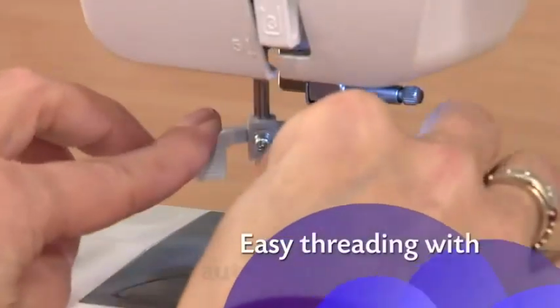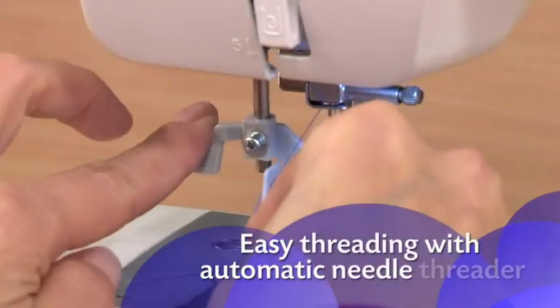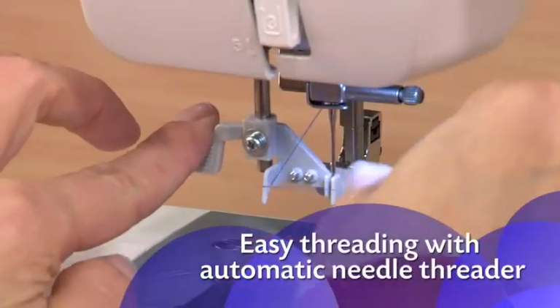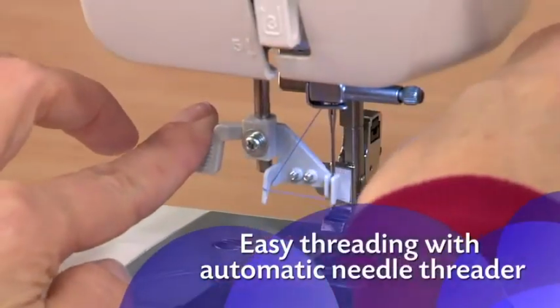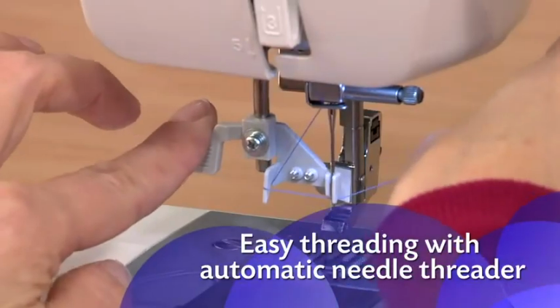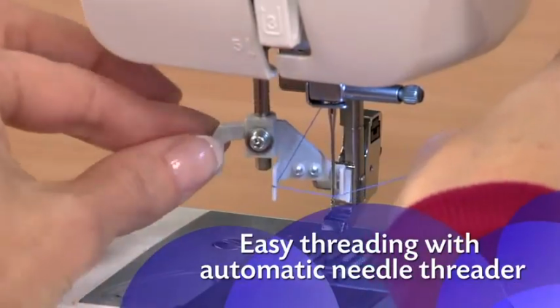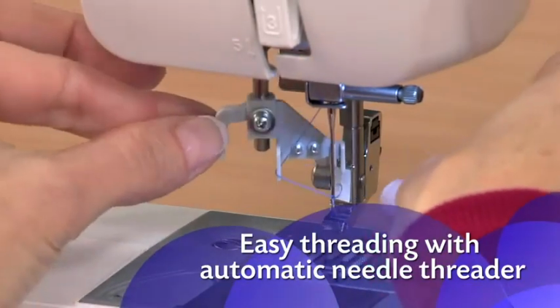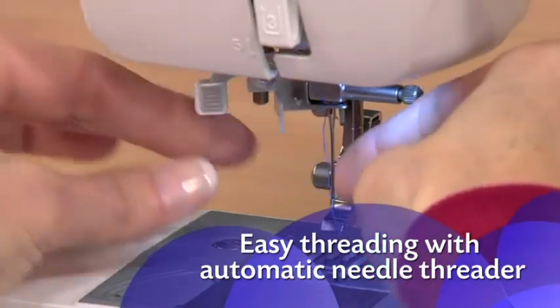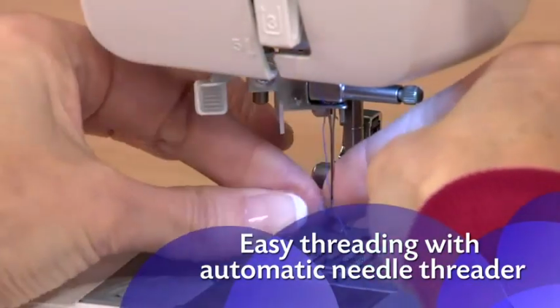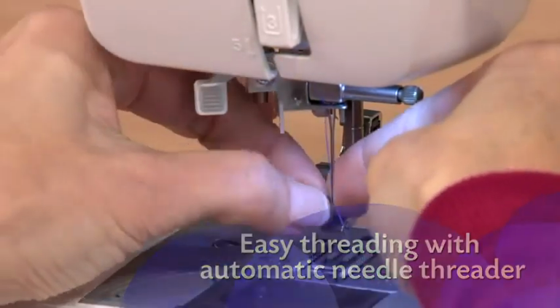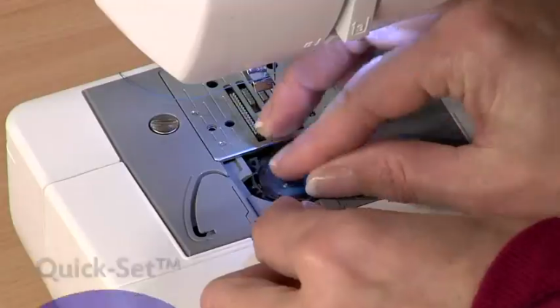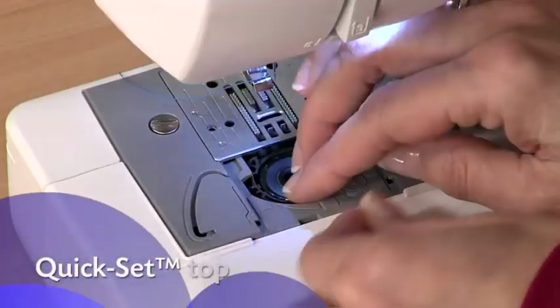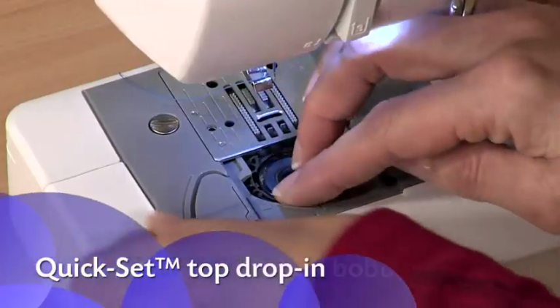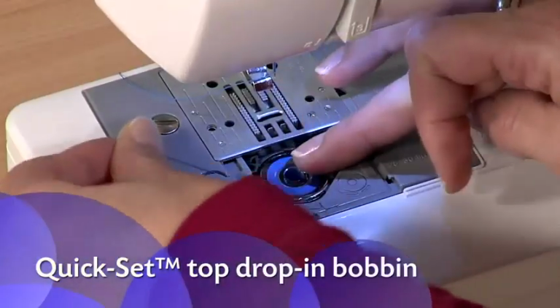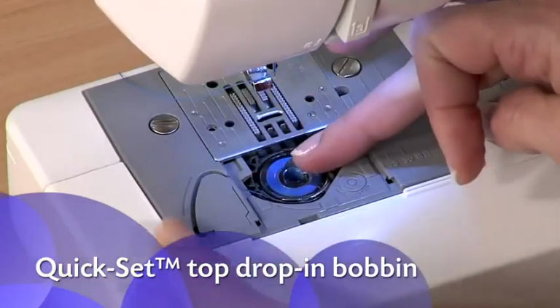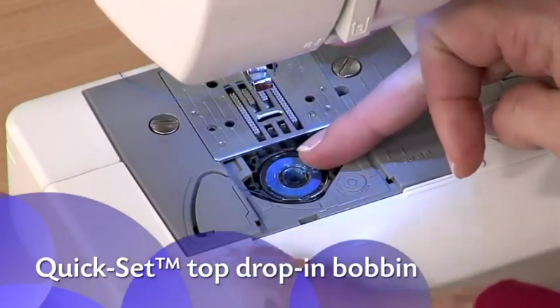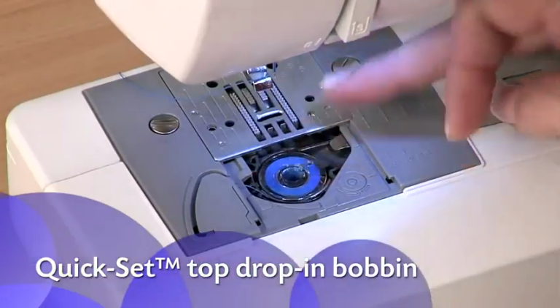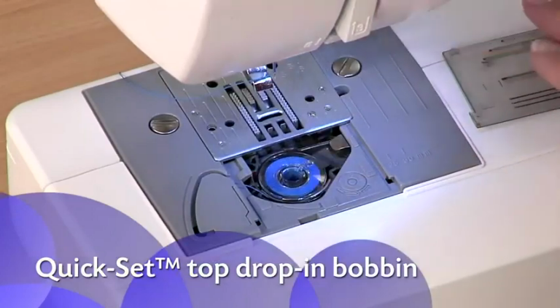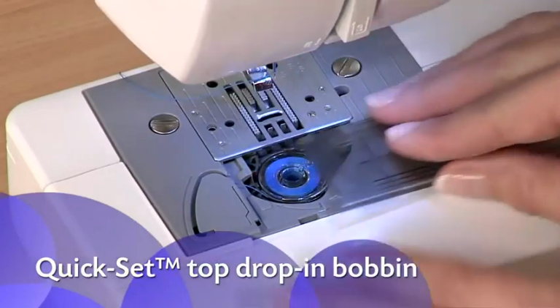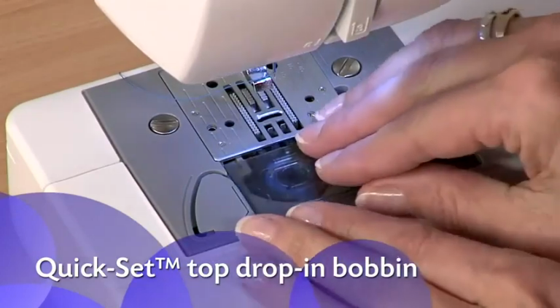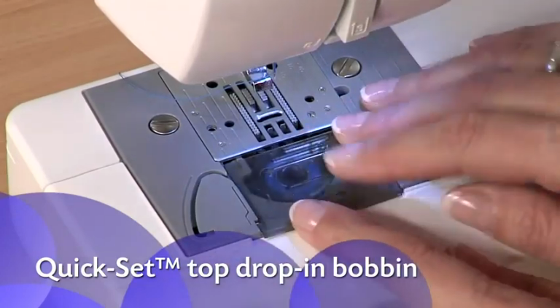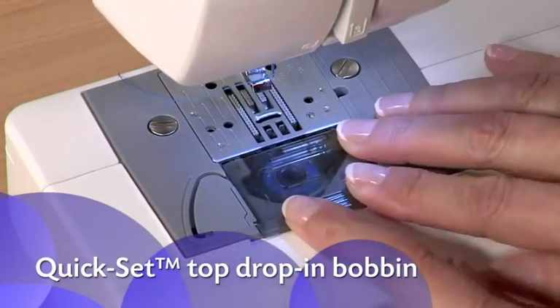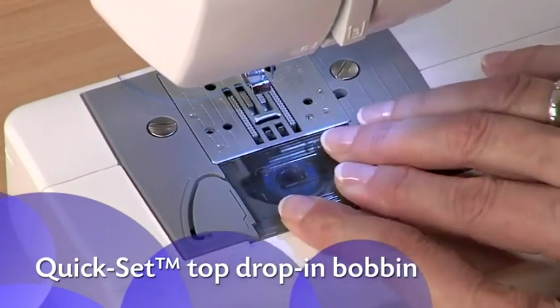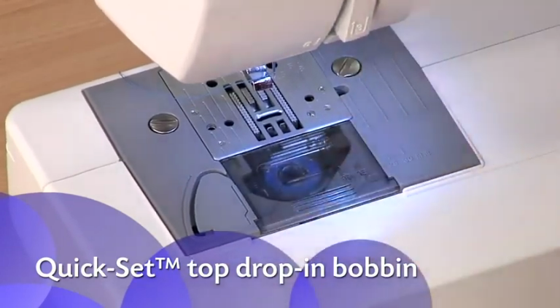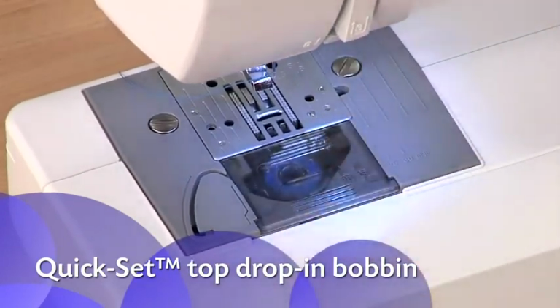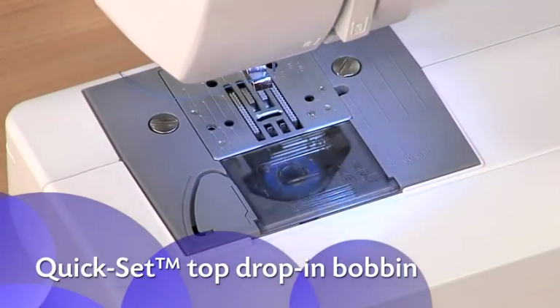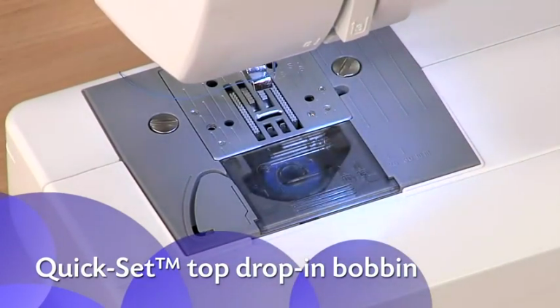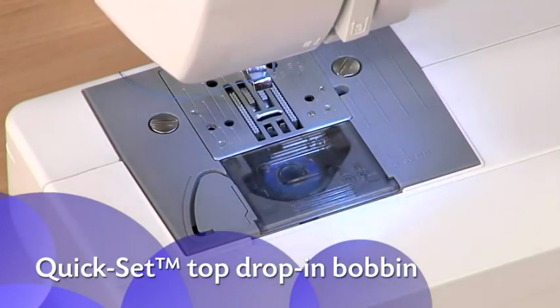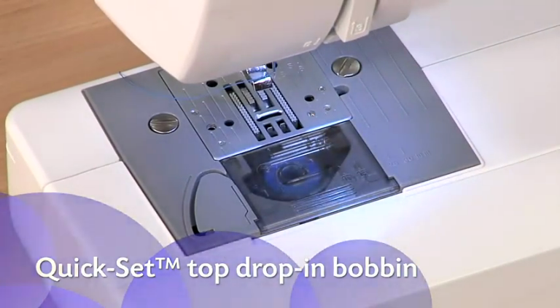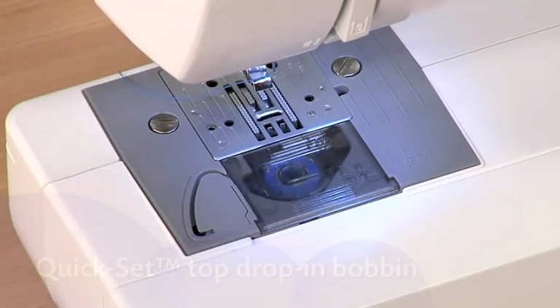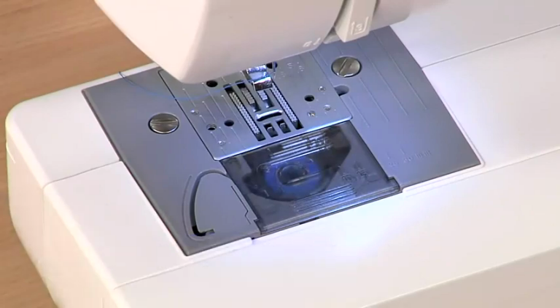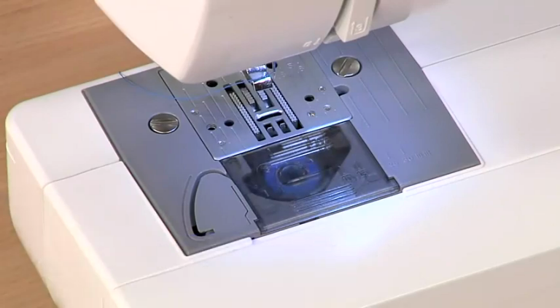With just a touch of a lever, your needle is threaded for you. With the quick set top drop-in bobbin, there's no need to pull the thread up before use, and it's easy to see when you're low on thread.